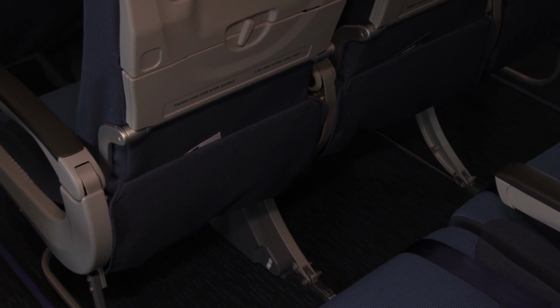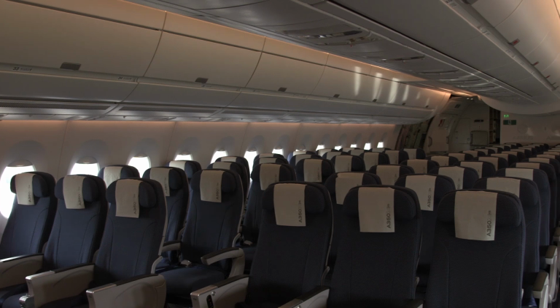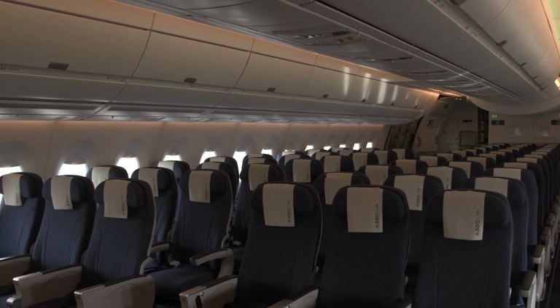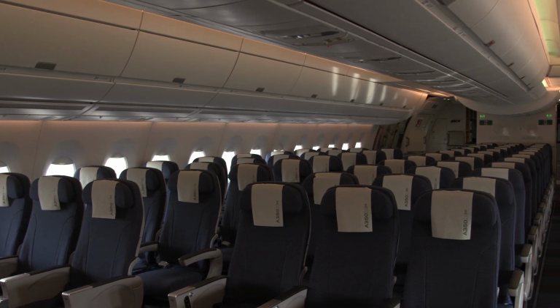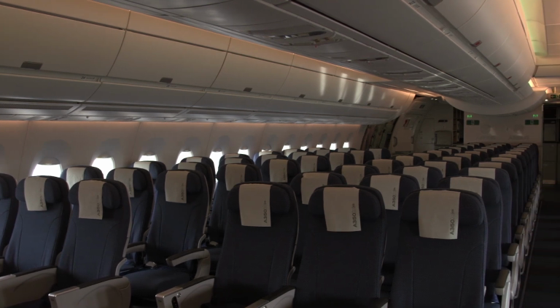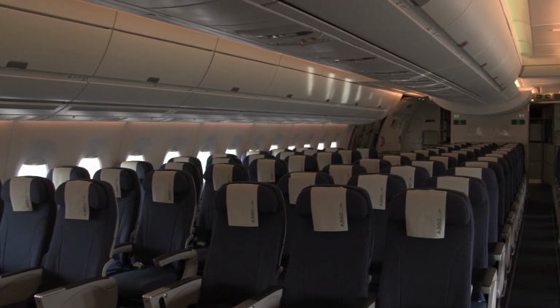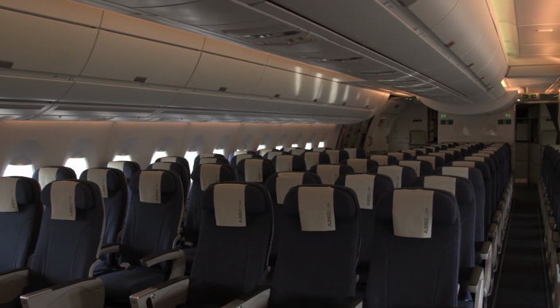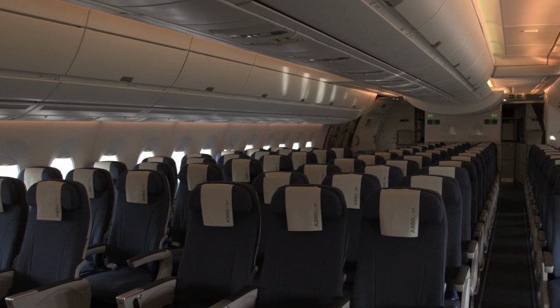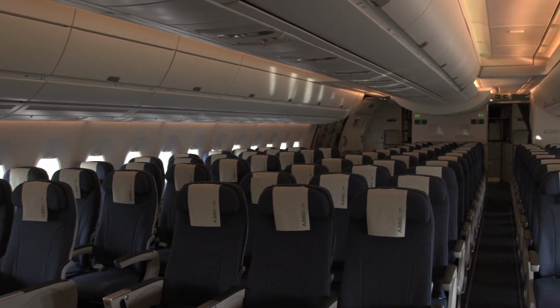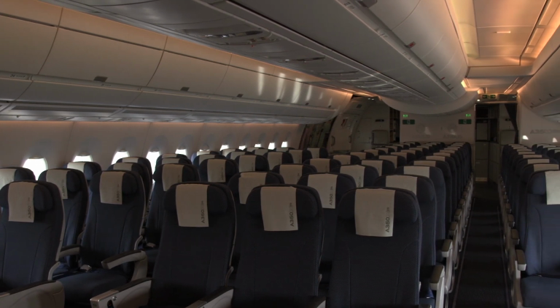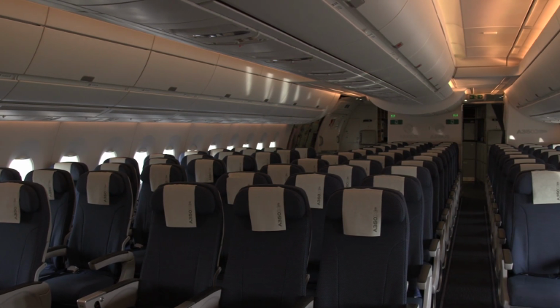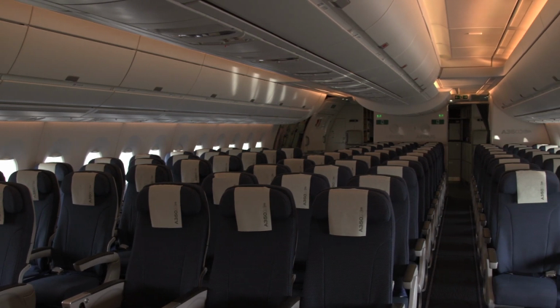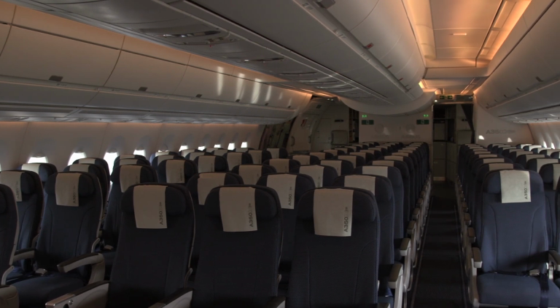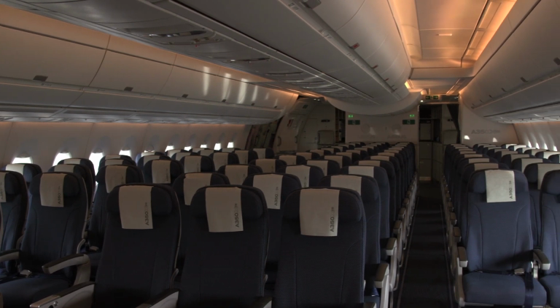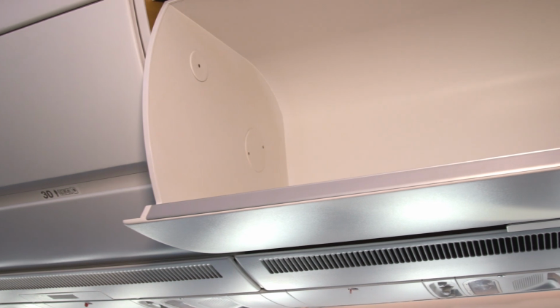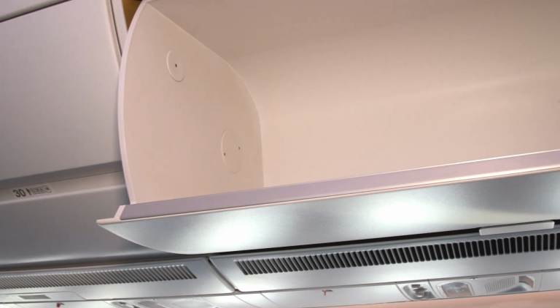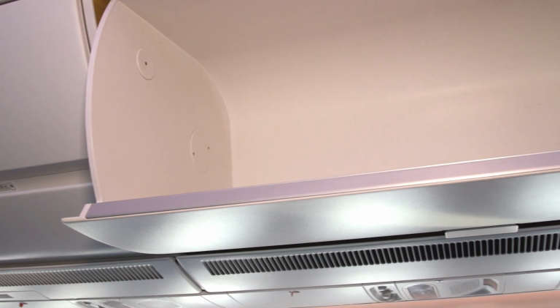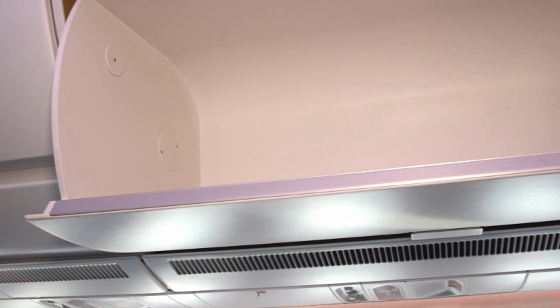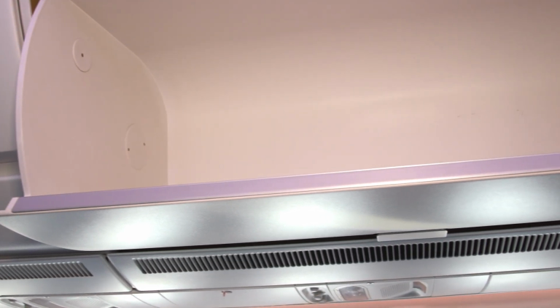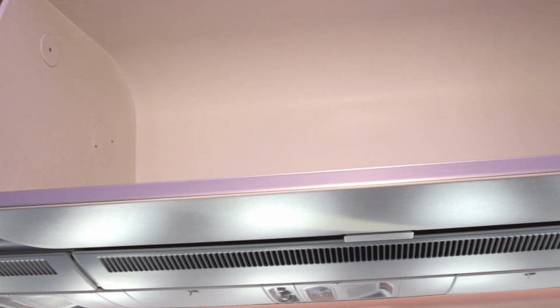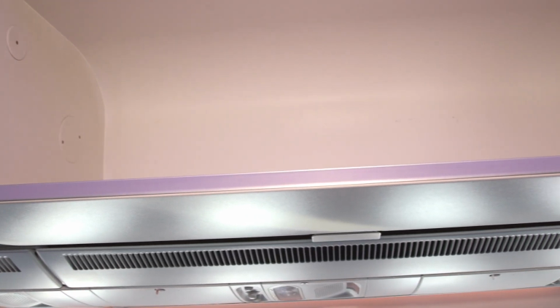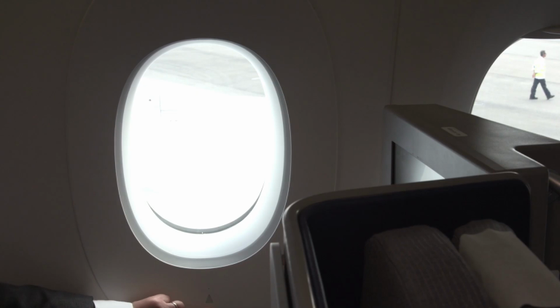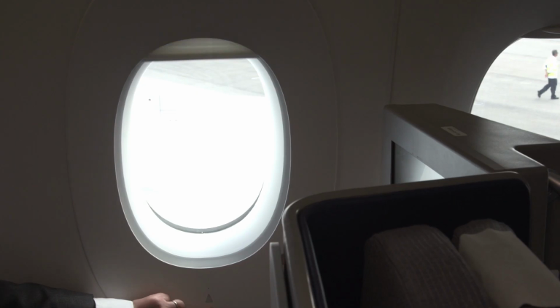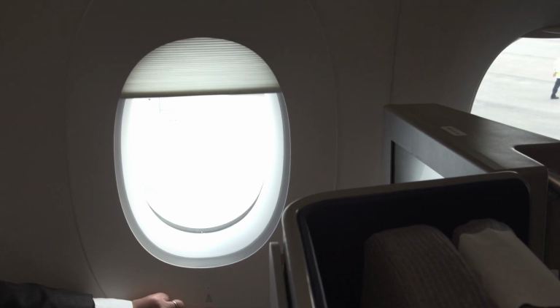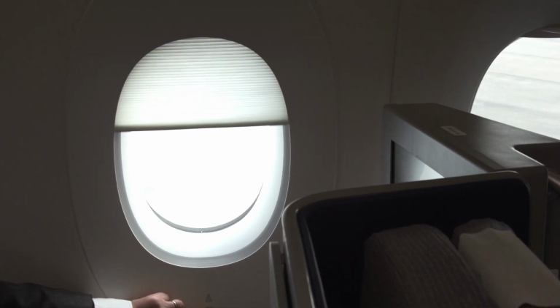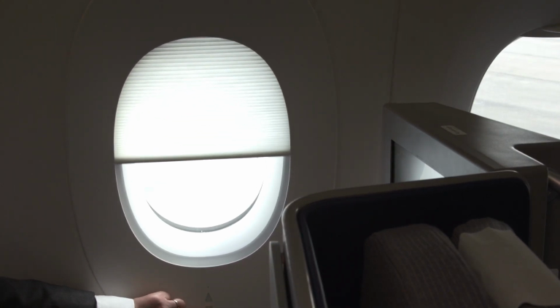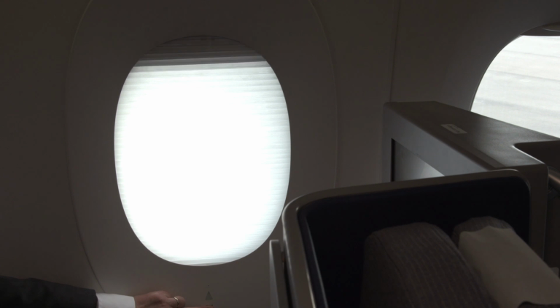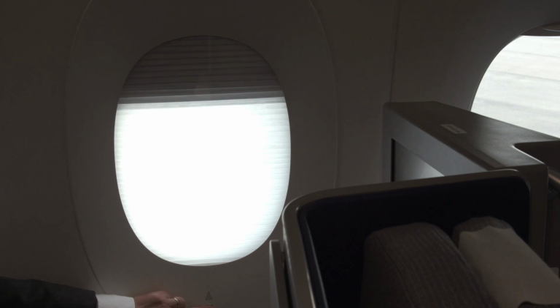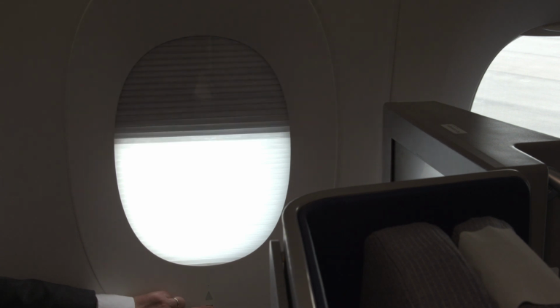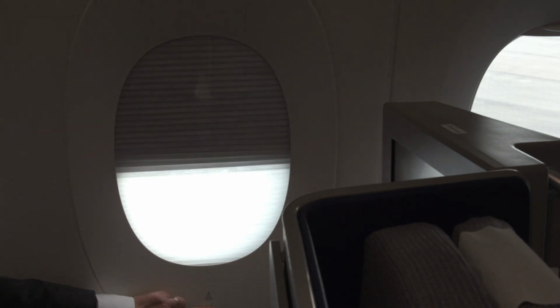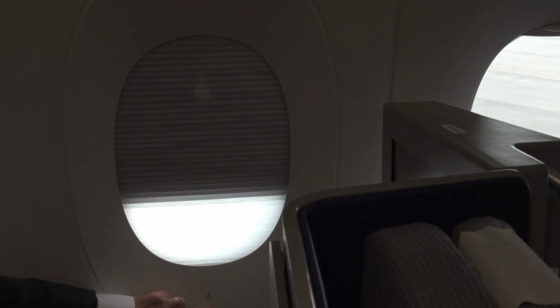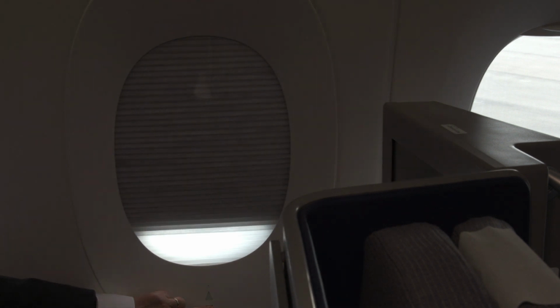An impressive design feature of the A350 XWB cabin was the generous headroom, even with large baggage bins. There were also extra-wide windows with shades that can be electronically adjusted by passengers.